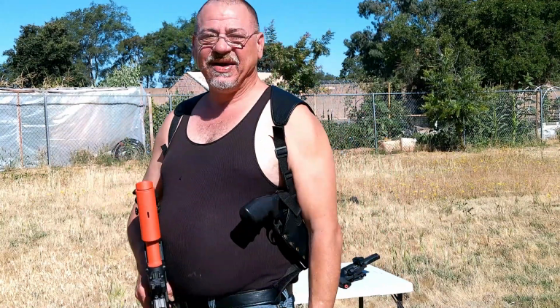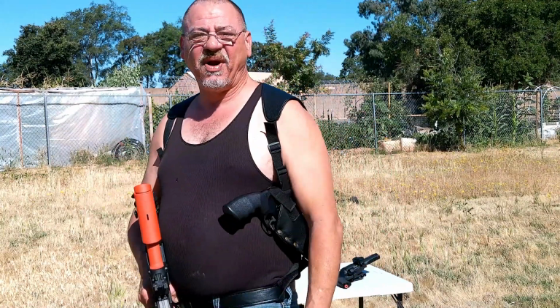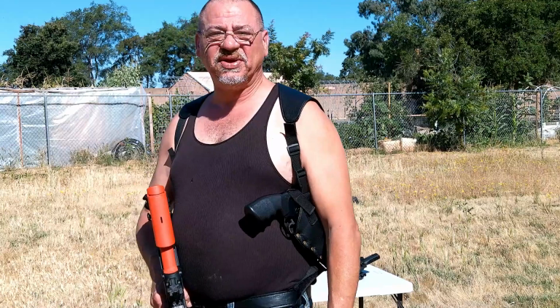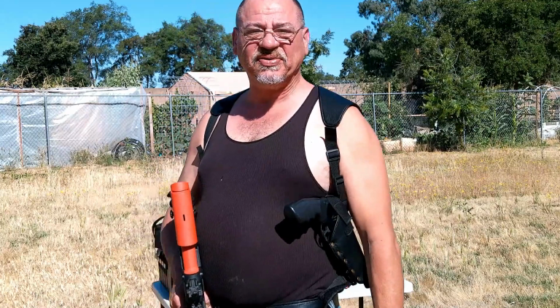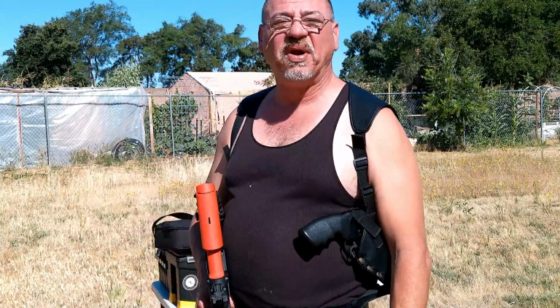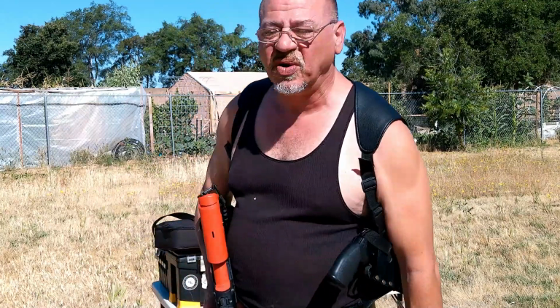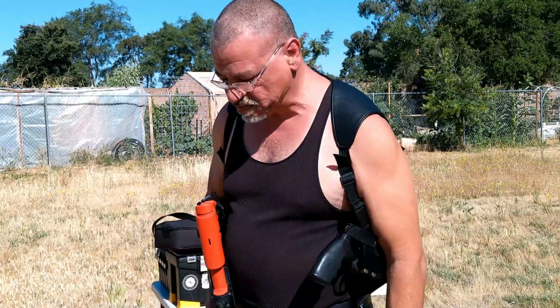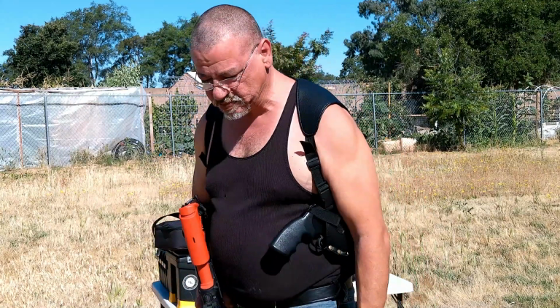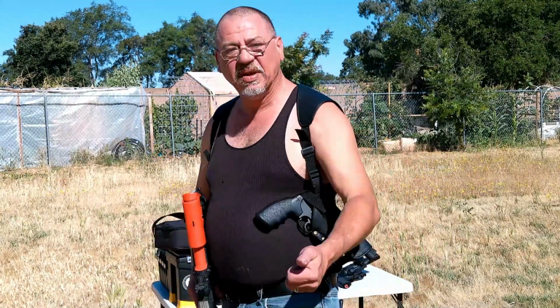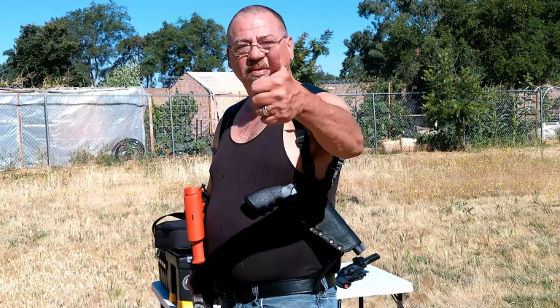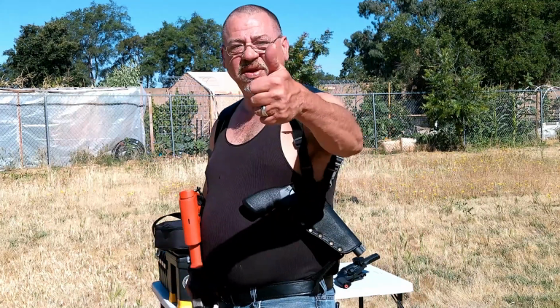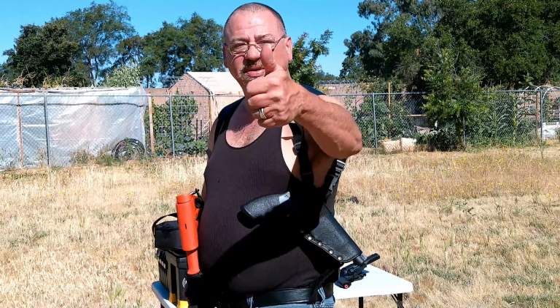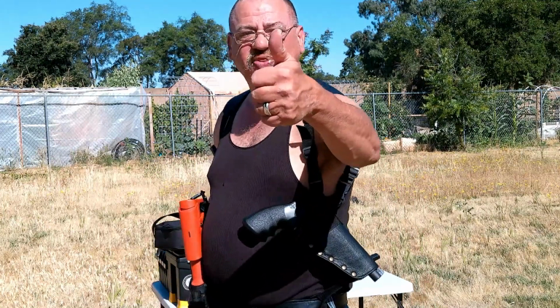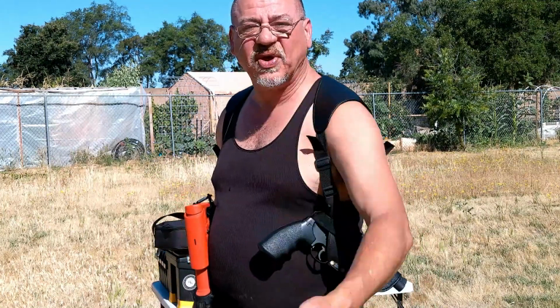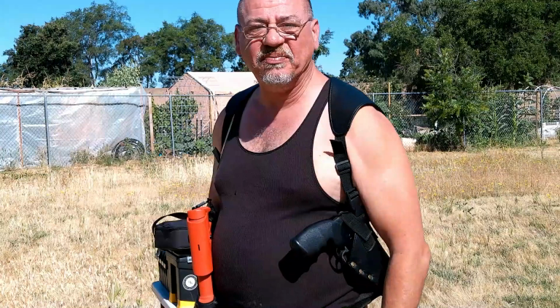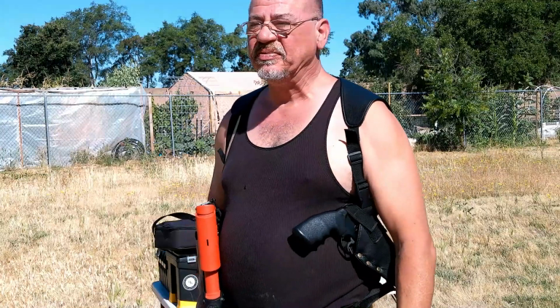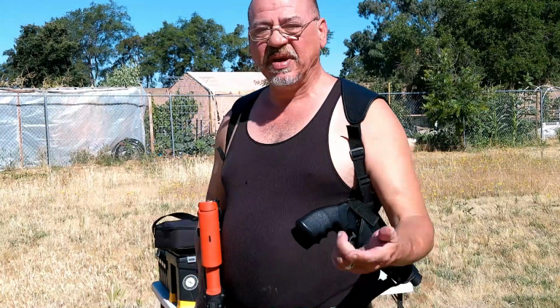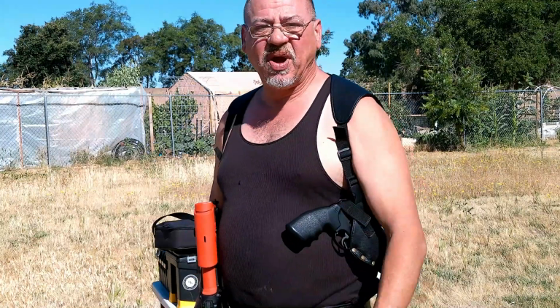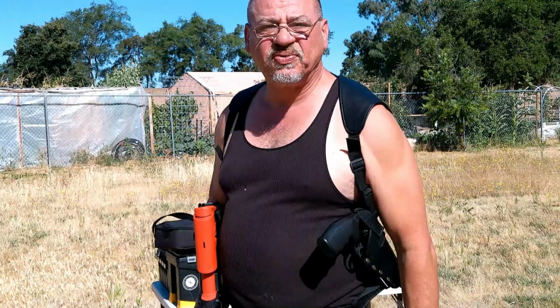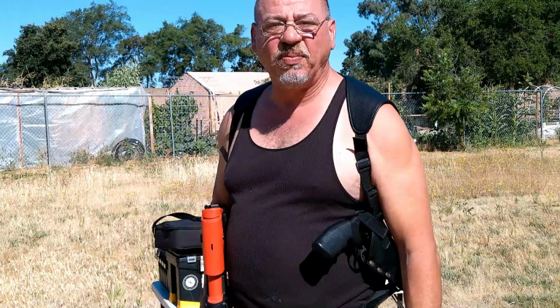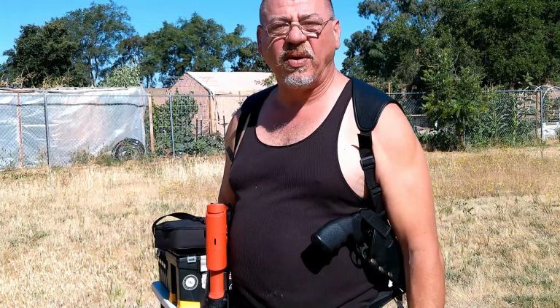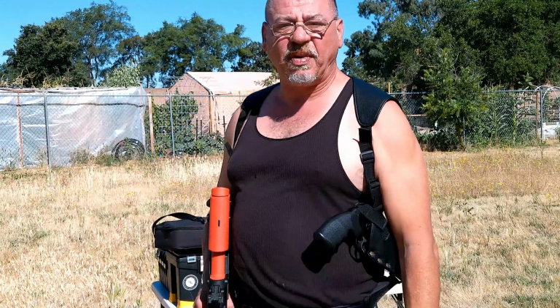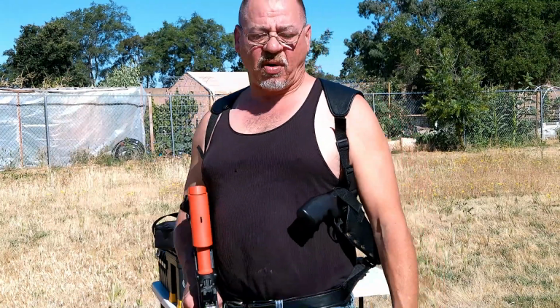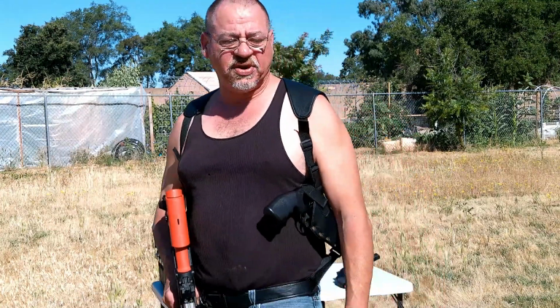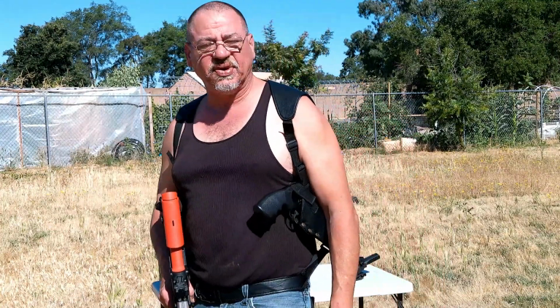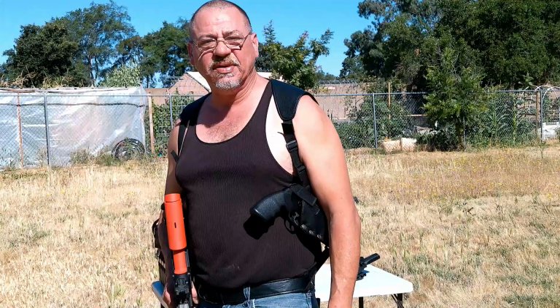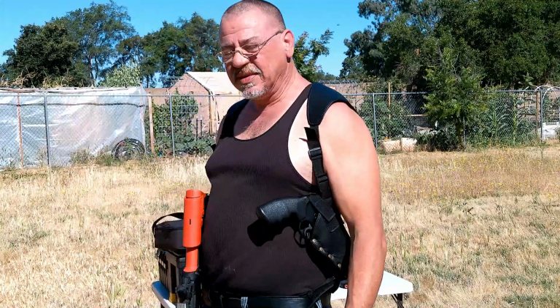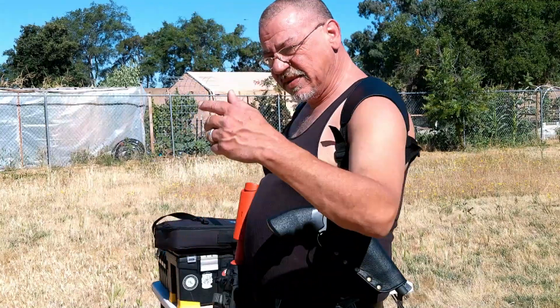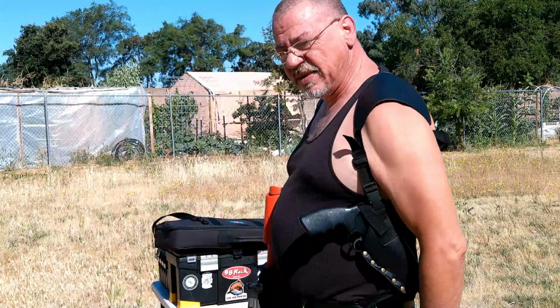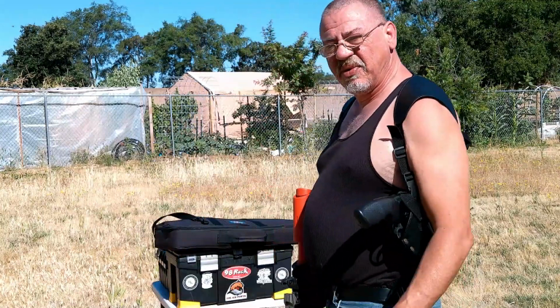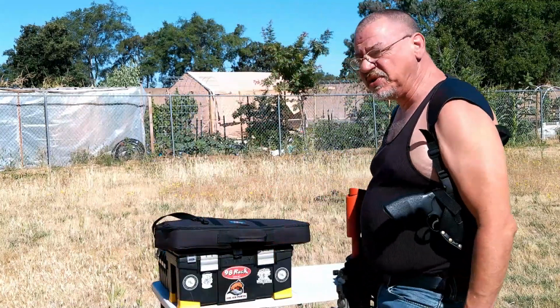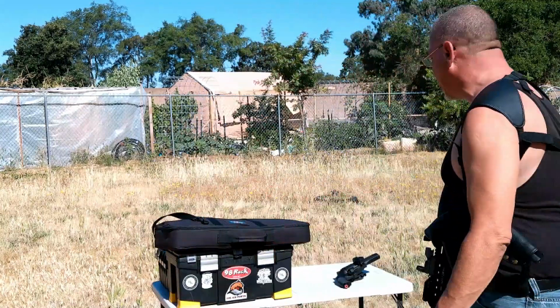Here at our ranch, AGFC, everybody's welcome. Give us a thumbs up, become a subscriber, be part of the family here at our ranch, AGFC. We'd really appreciate that.